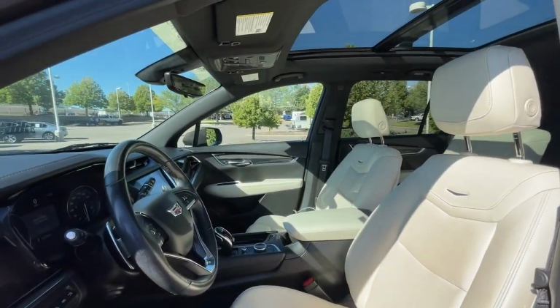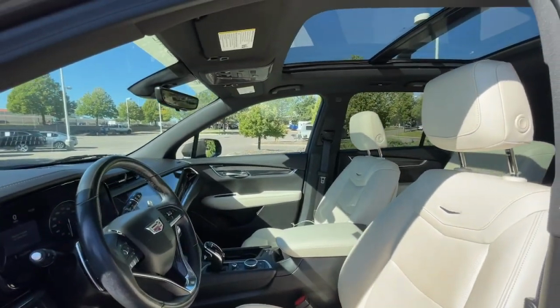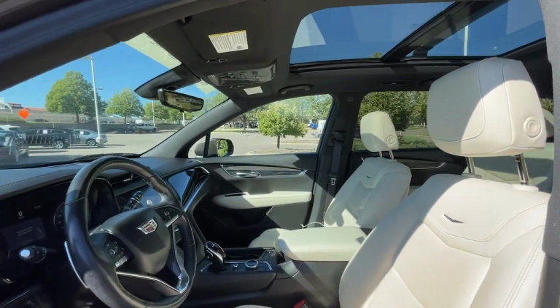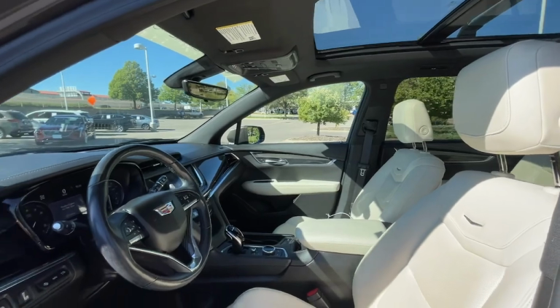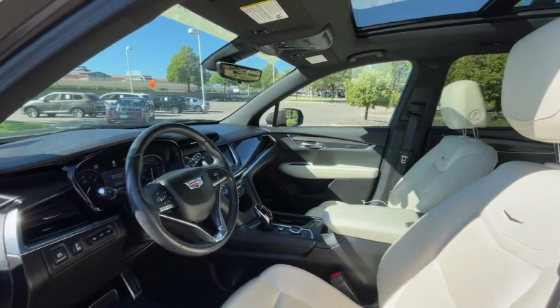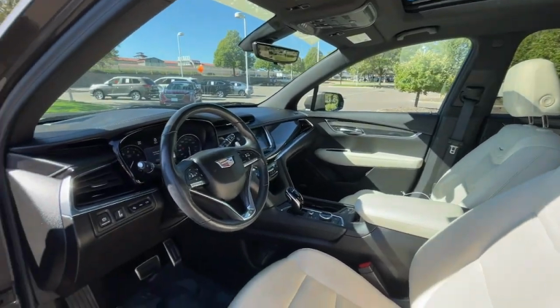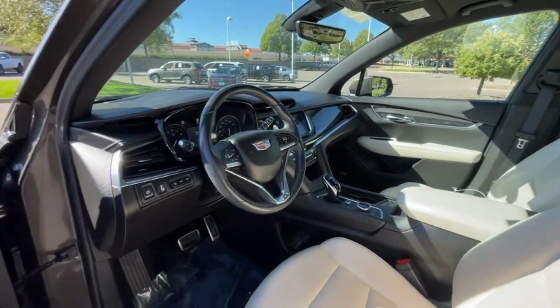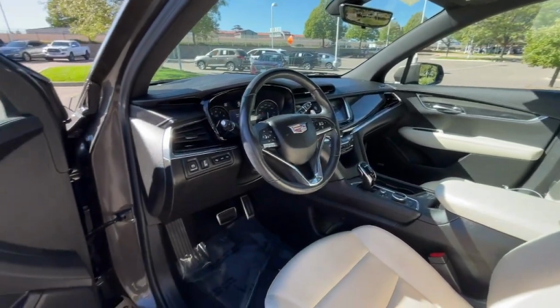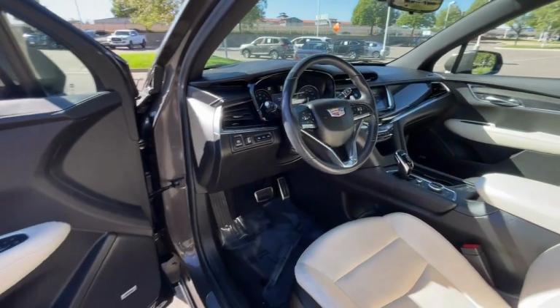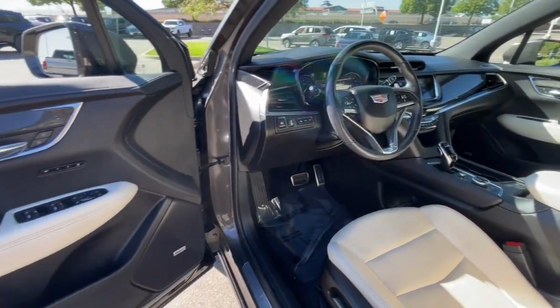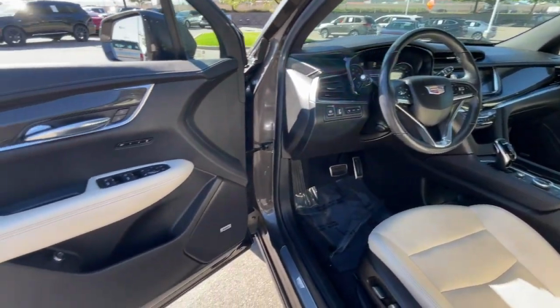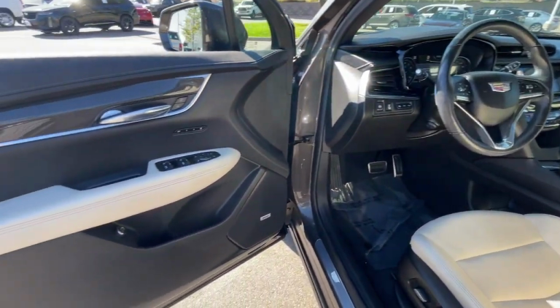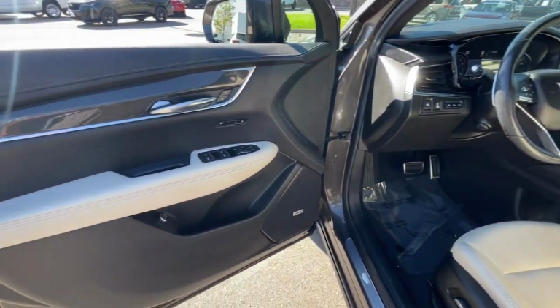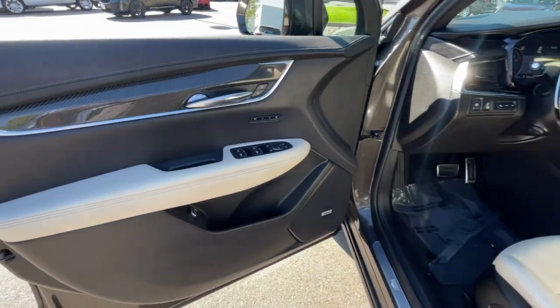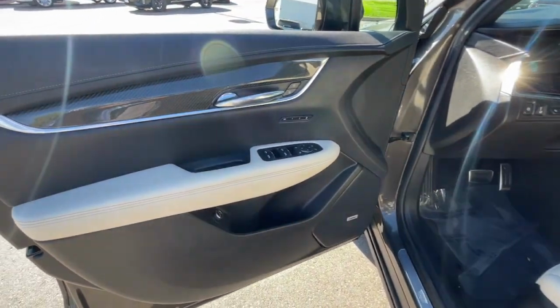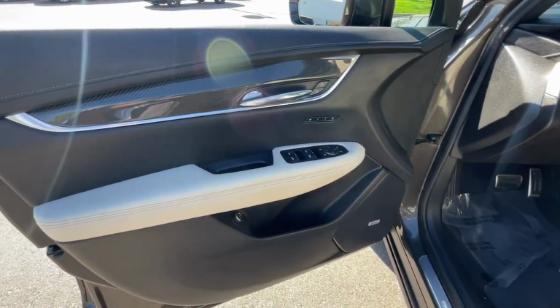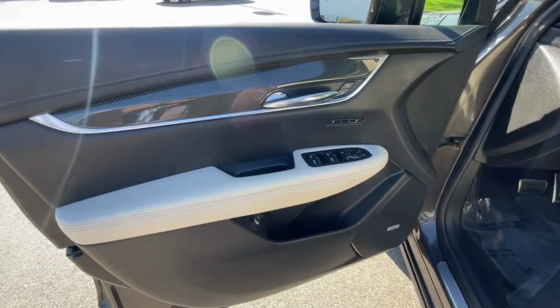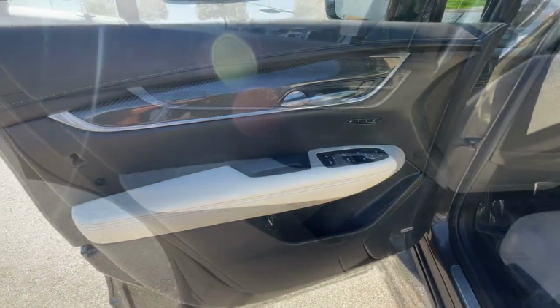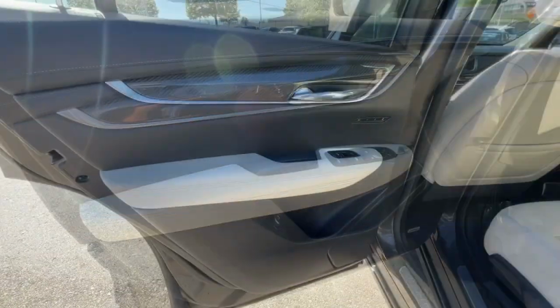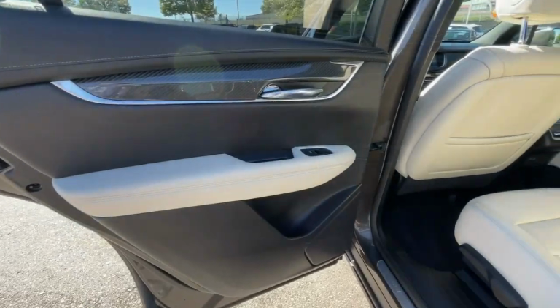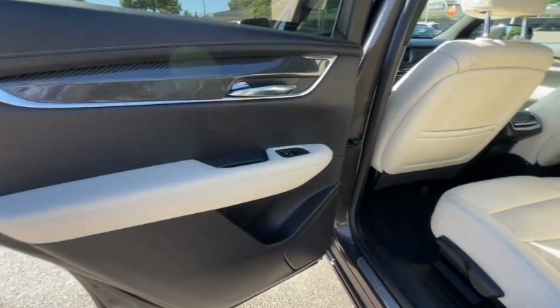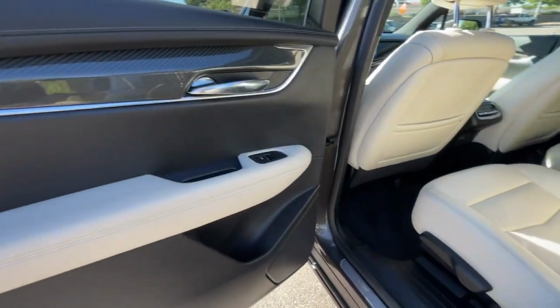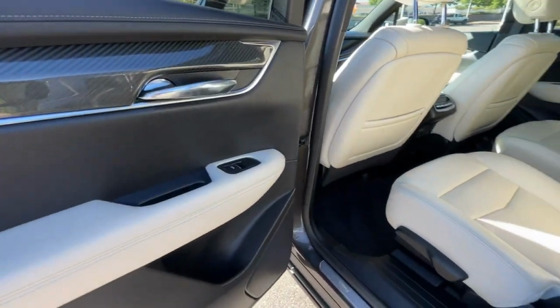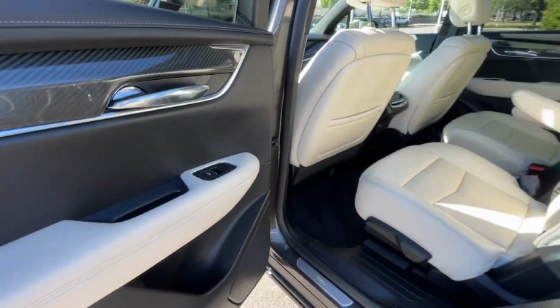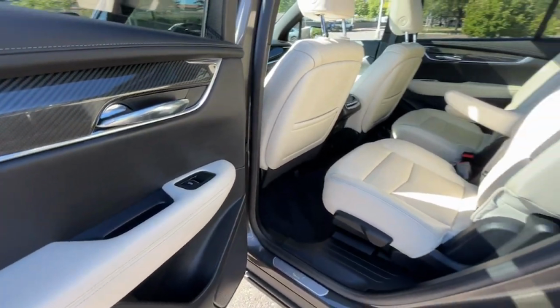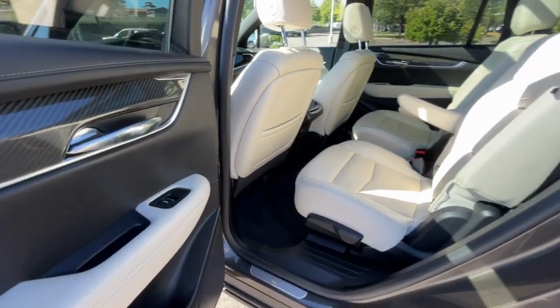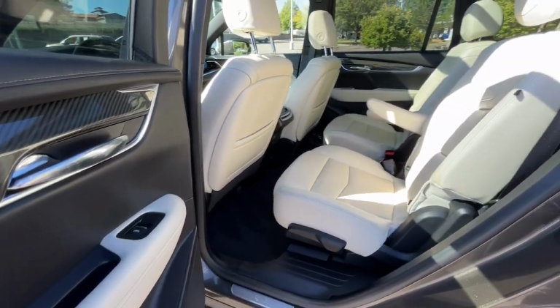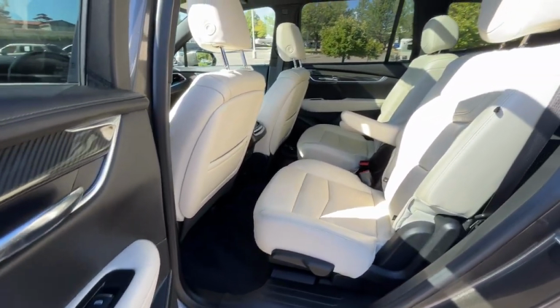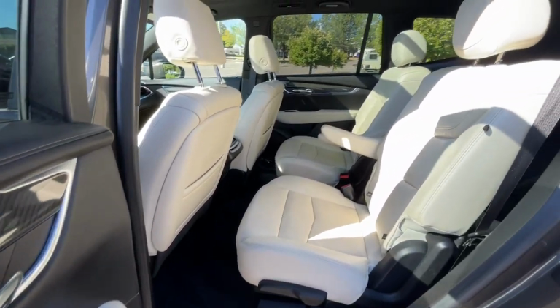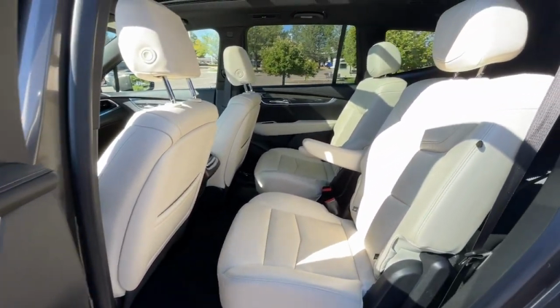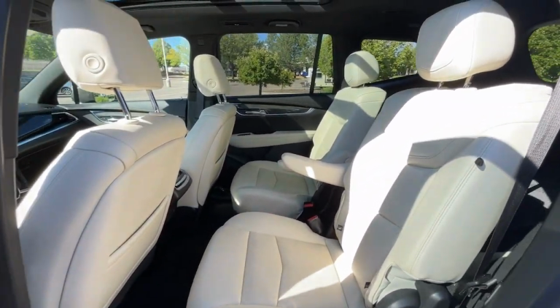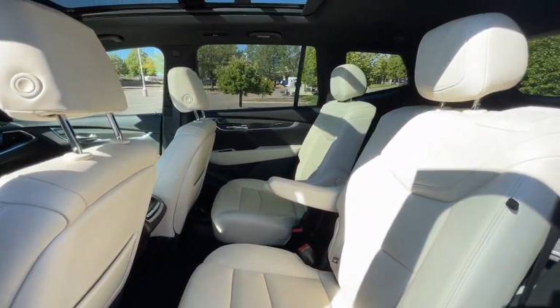Athletic performance meets spacious comfort in this alluring XT6. See for yourself when you take it out for a test drive. Our professional staff looks forward to giving you excellent service.